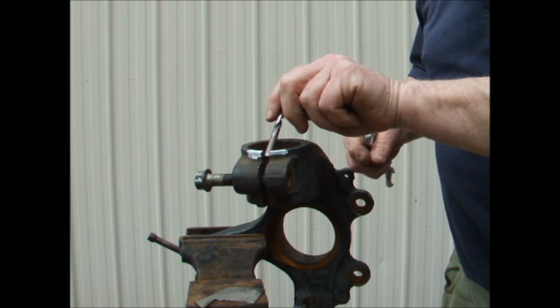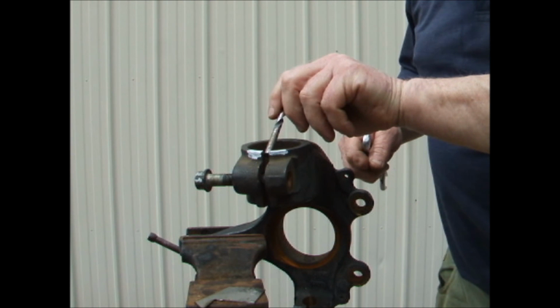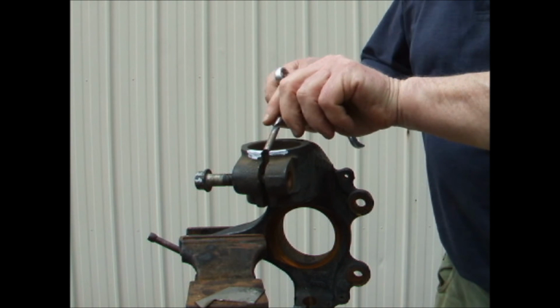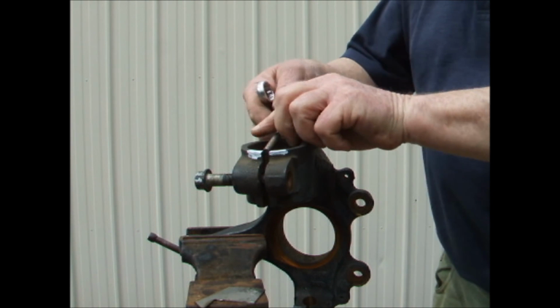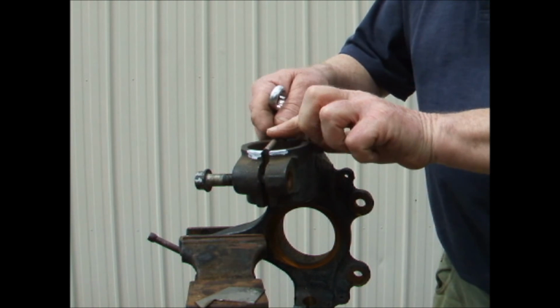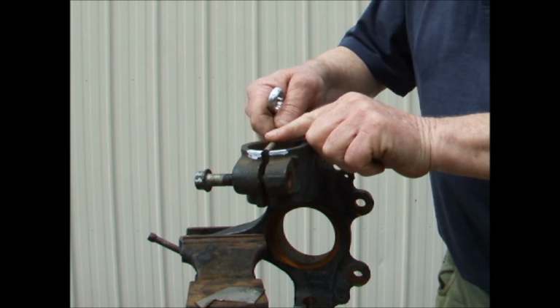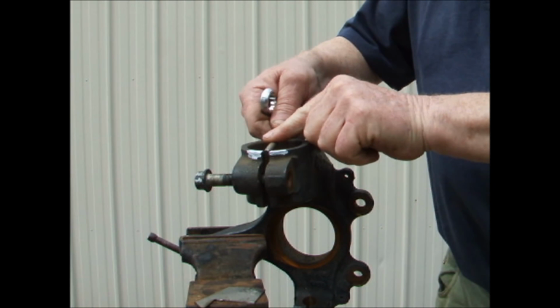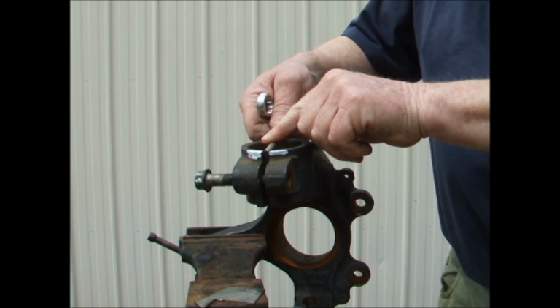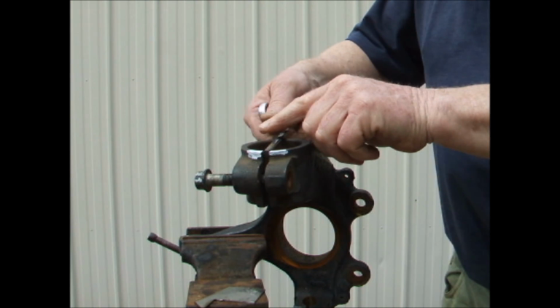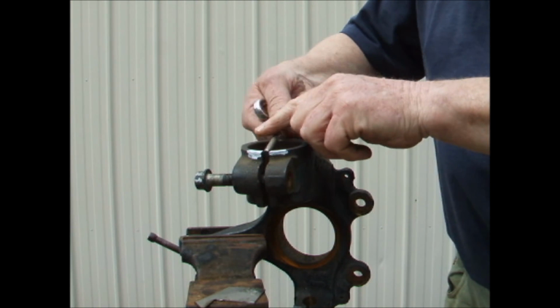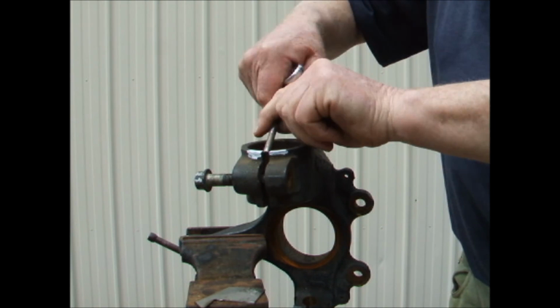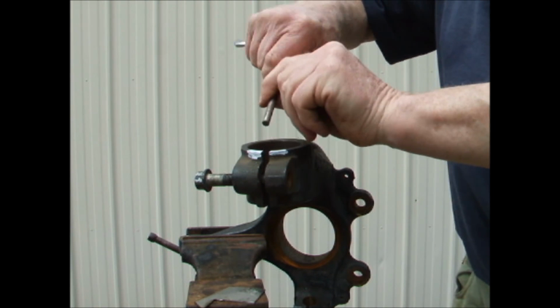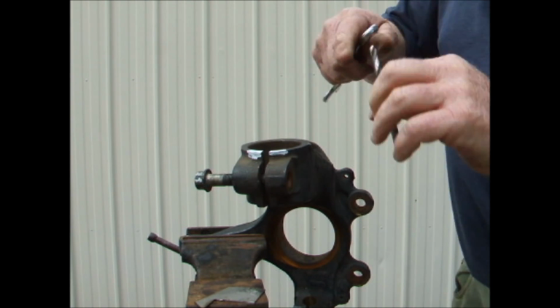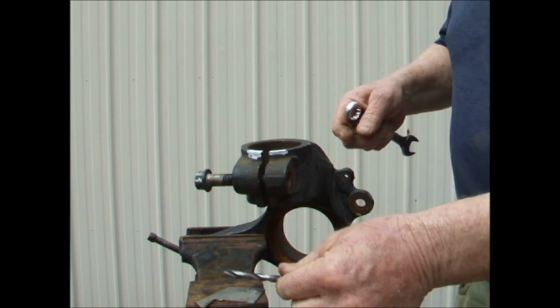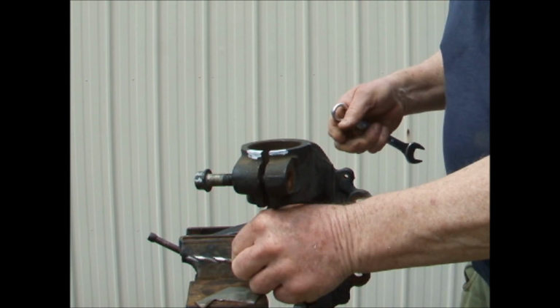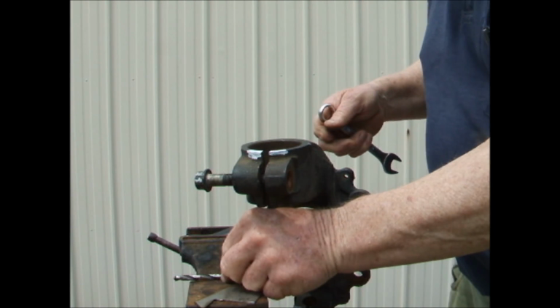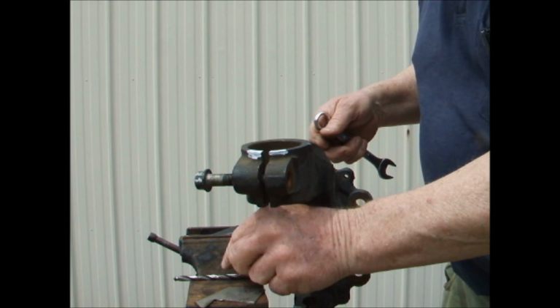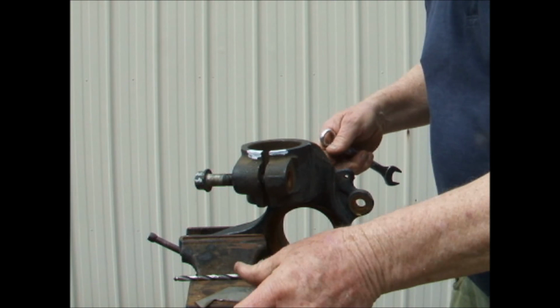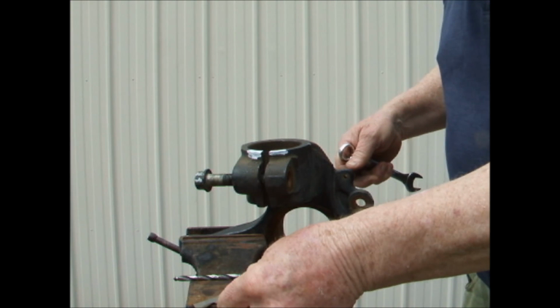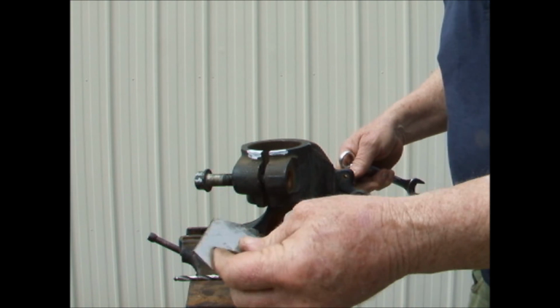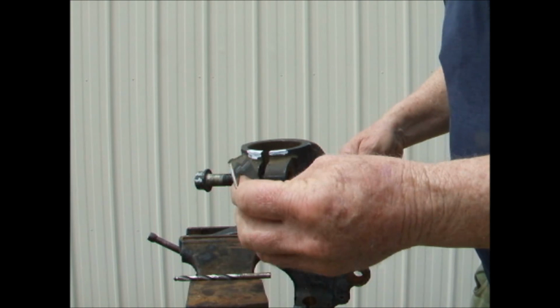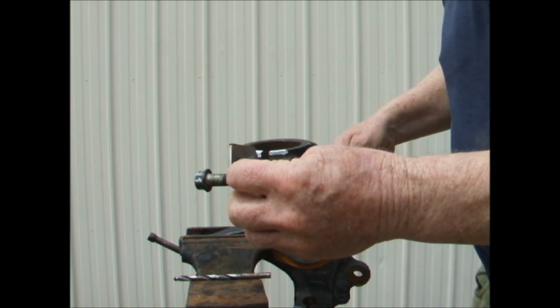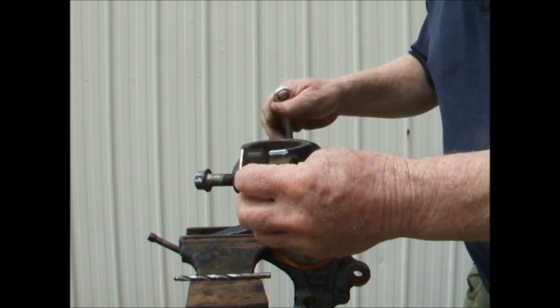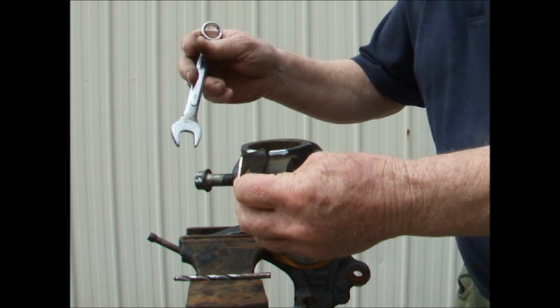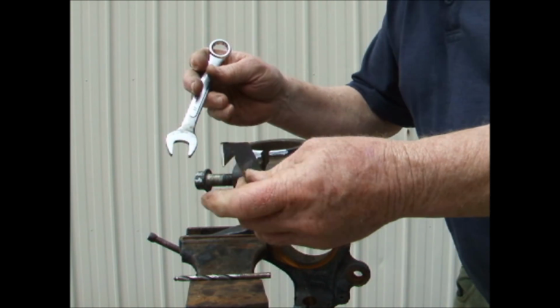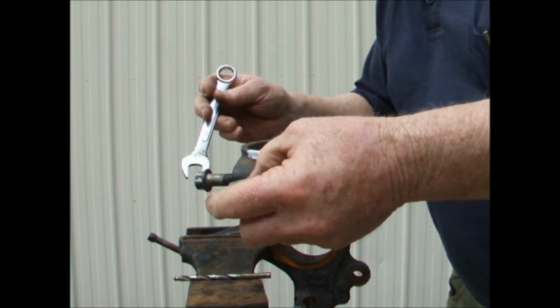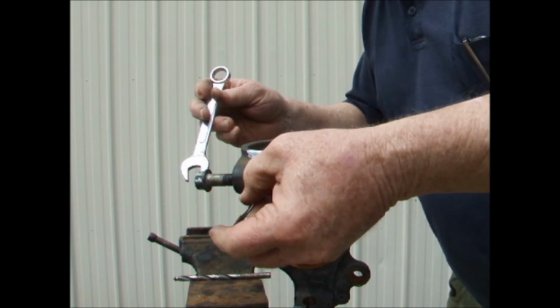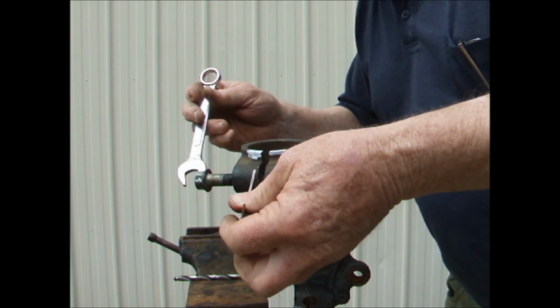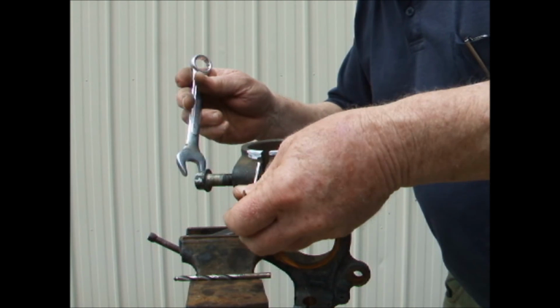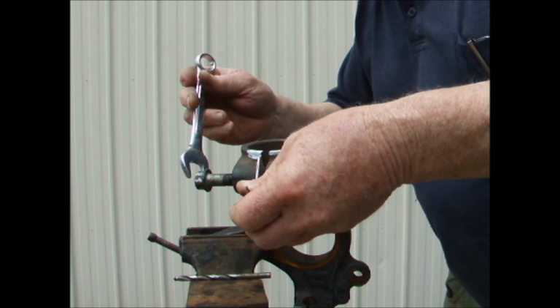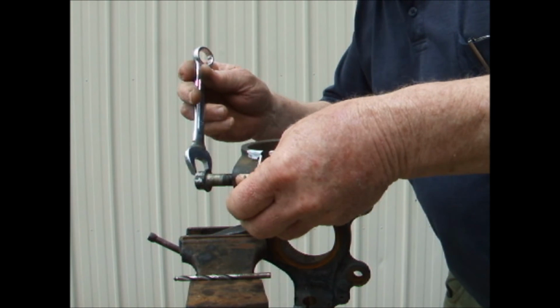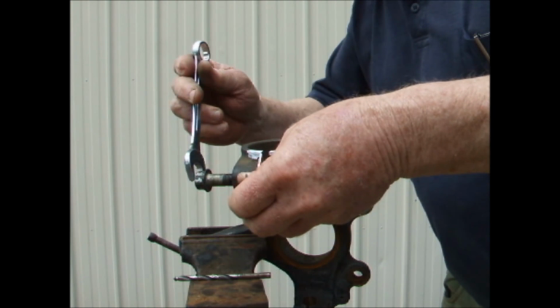Now you may have asked how many turns it would take to break the knuckle. I've asked myself the same question, so let's find out. I found another drill bit that just fits into the gap of the naked knuckle.